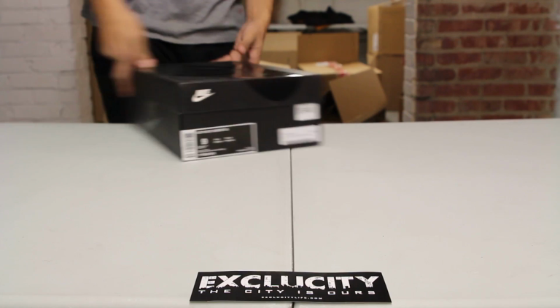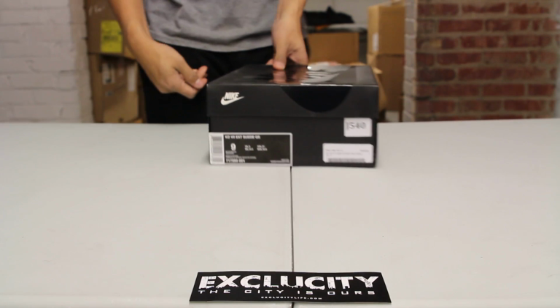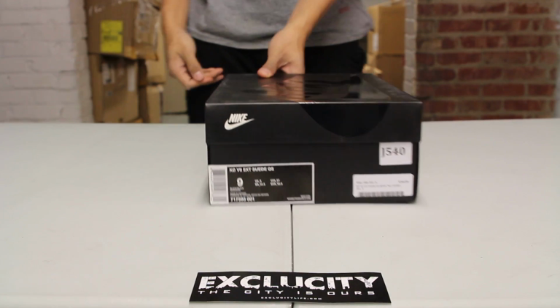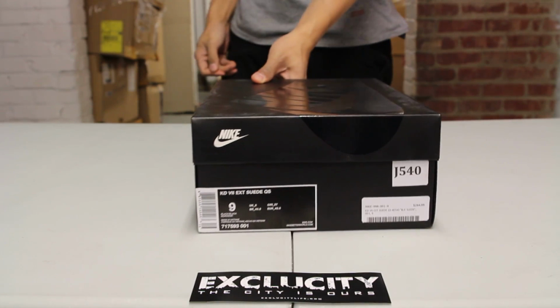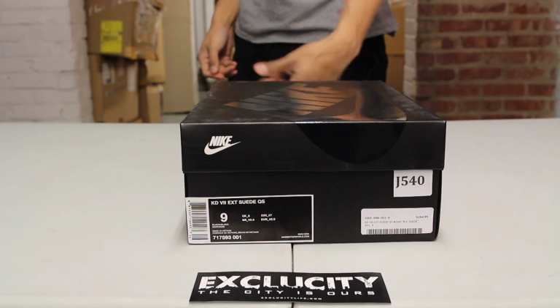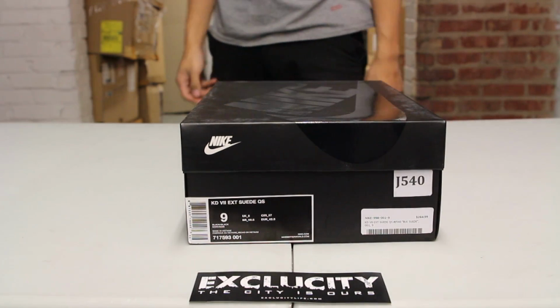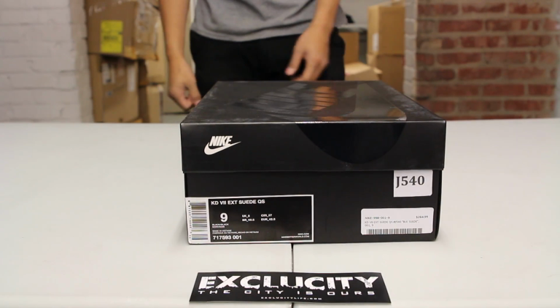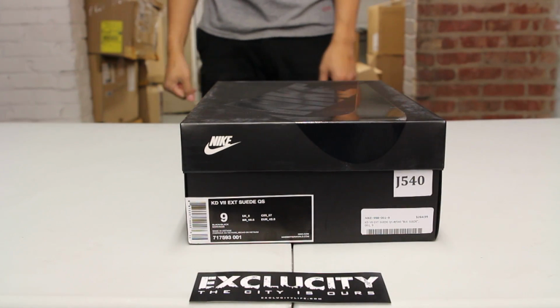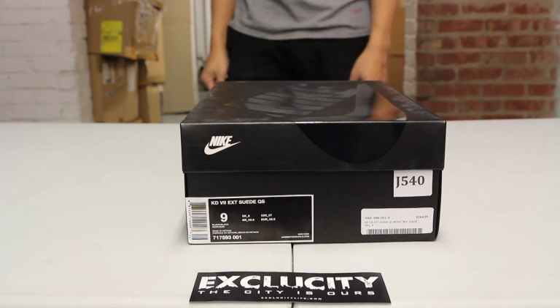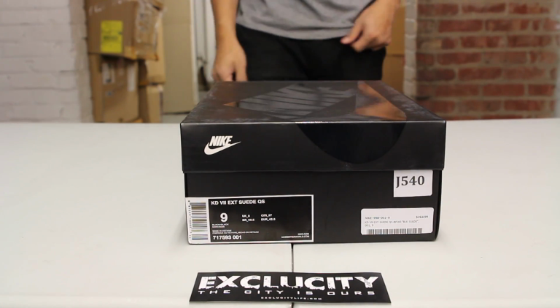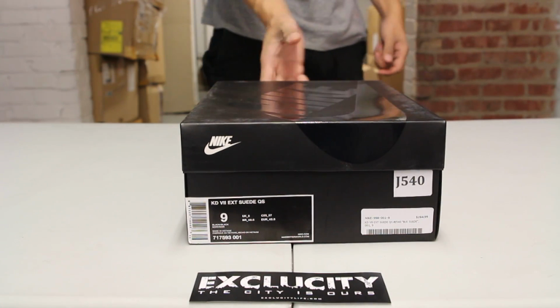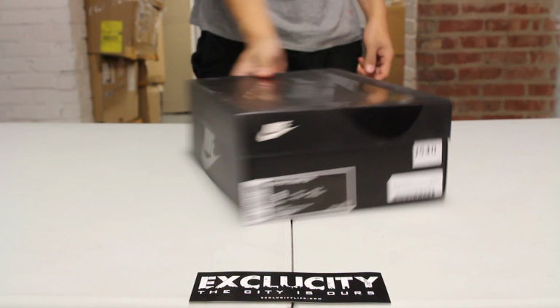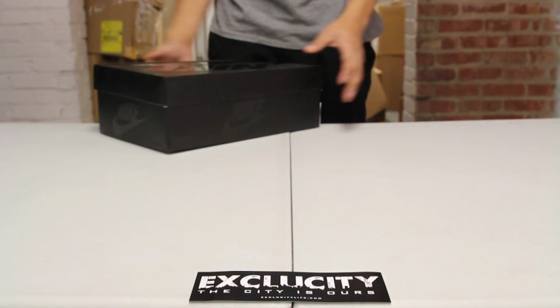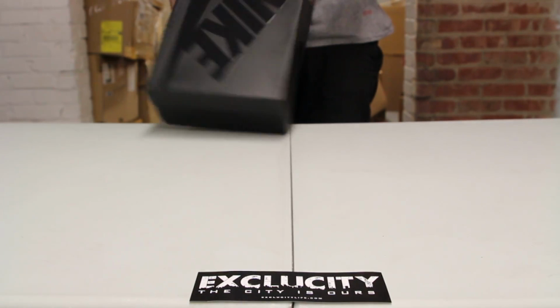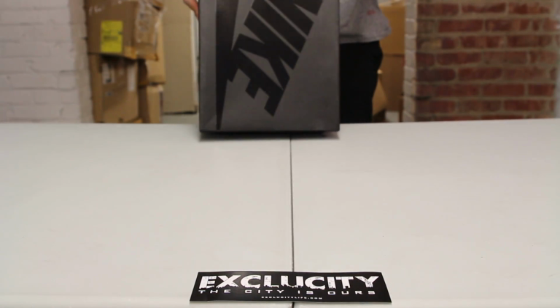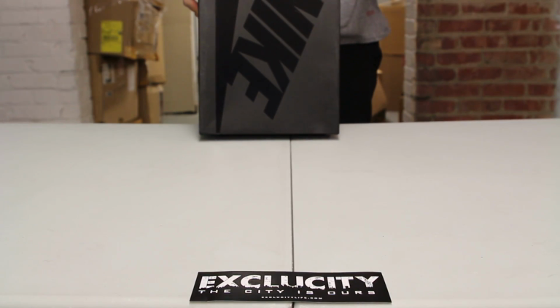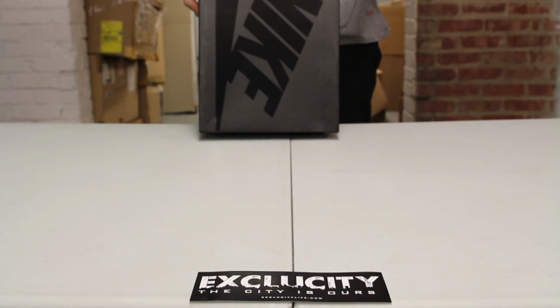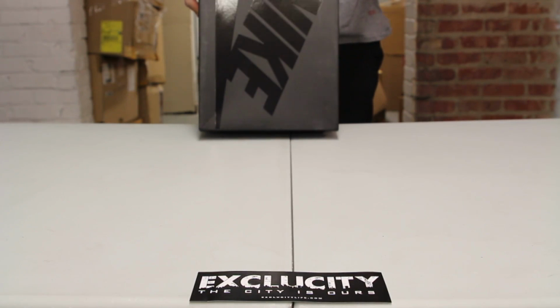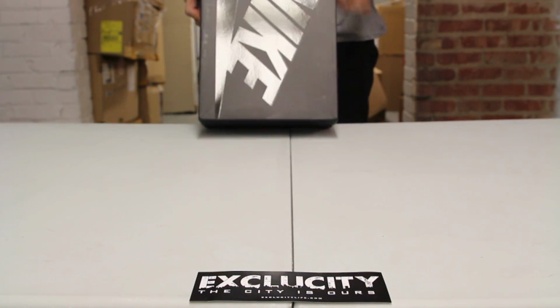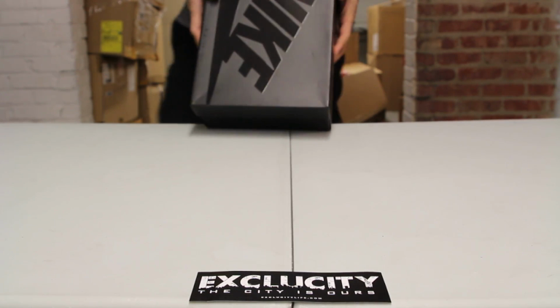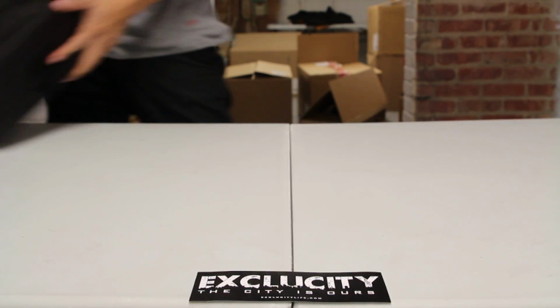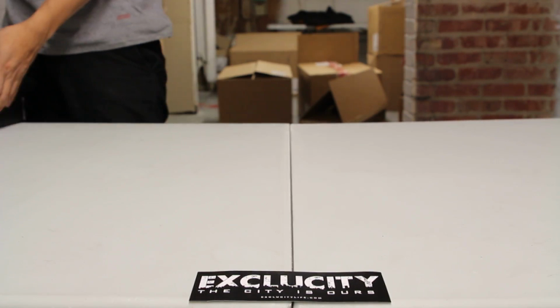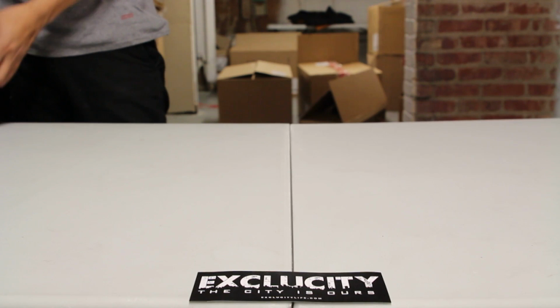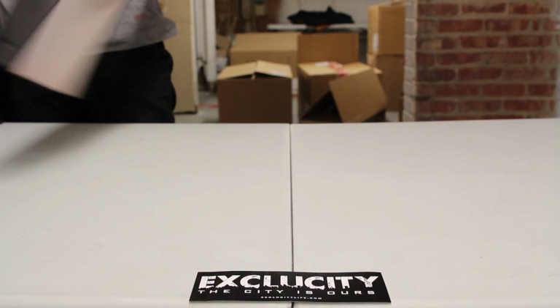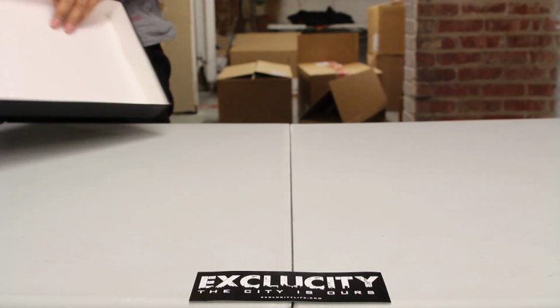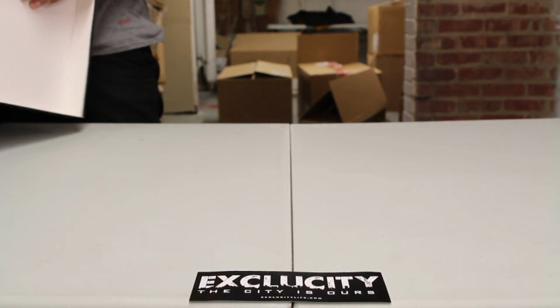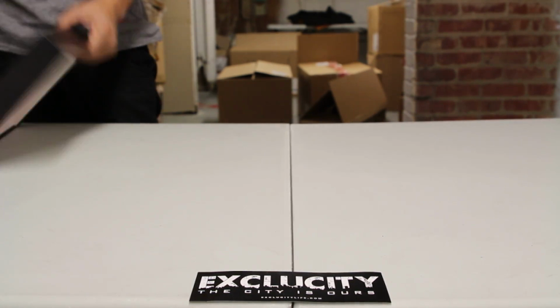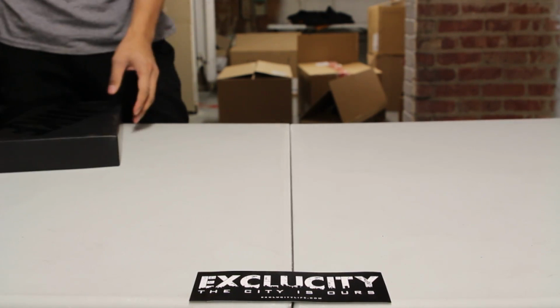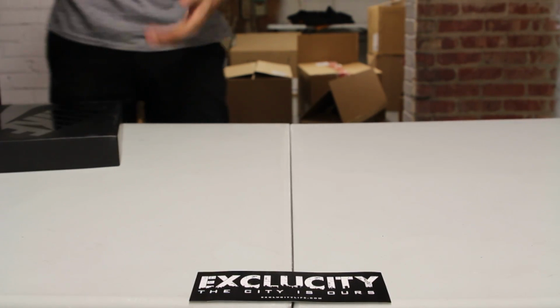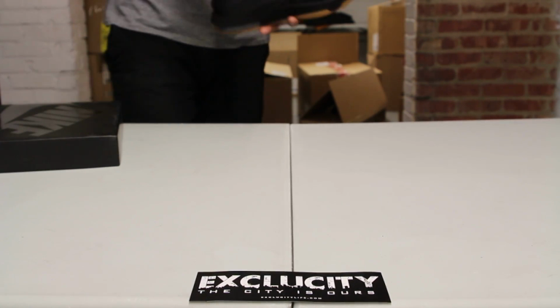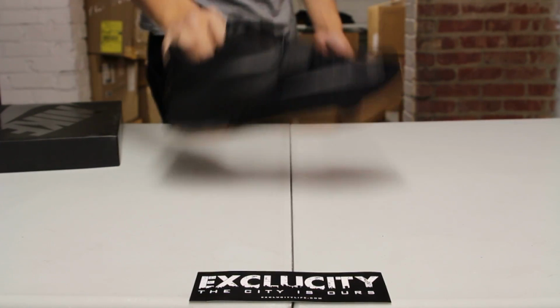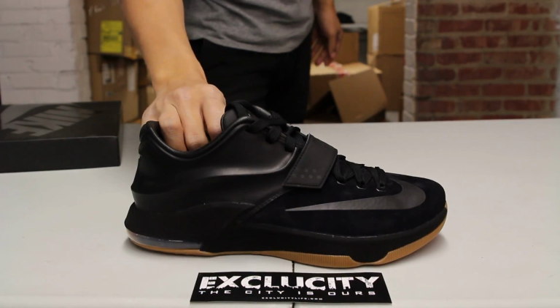What up y'all, Texas City coming to you with another unboxing video. We got the KD EXT 7s in the black, black colorway. This is the black gray KDs, also known as the KD is not nice KD EXTs.